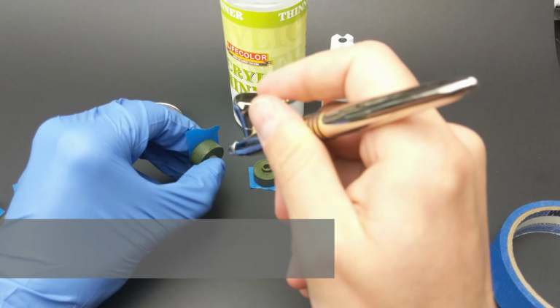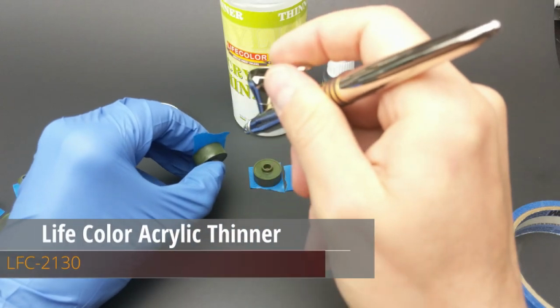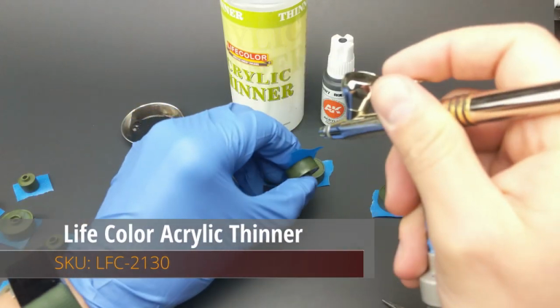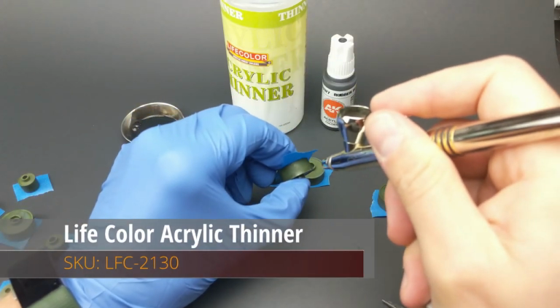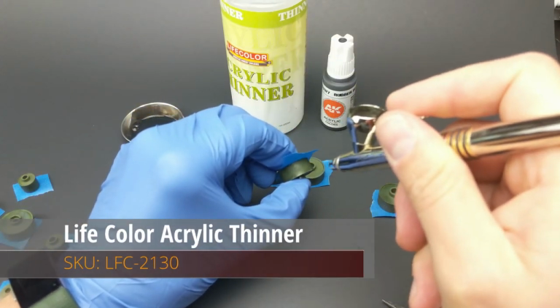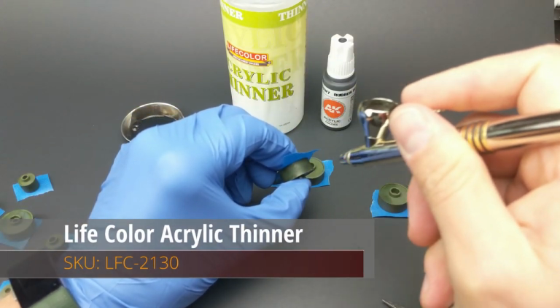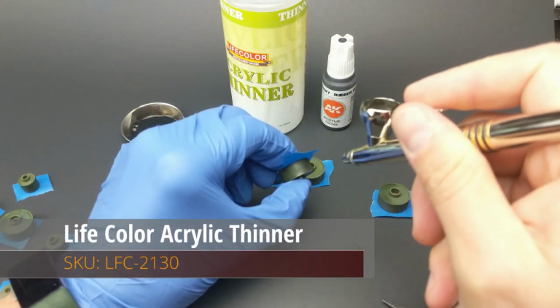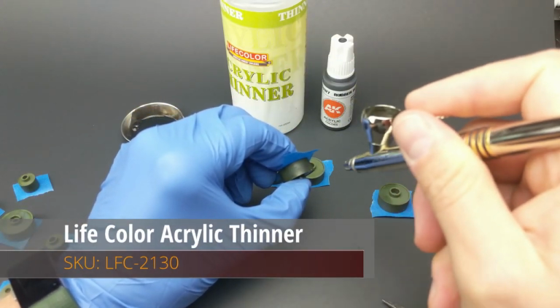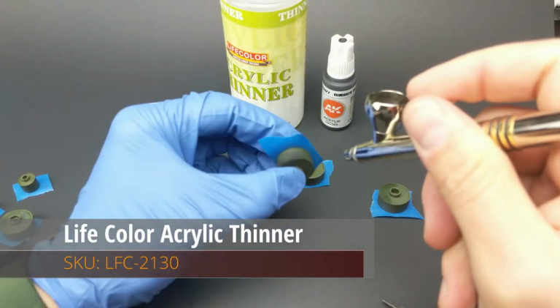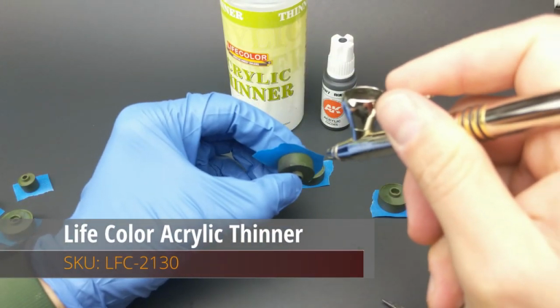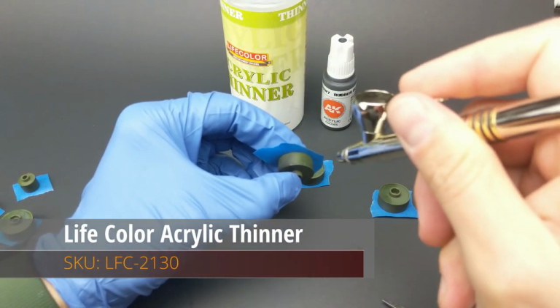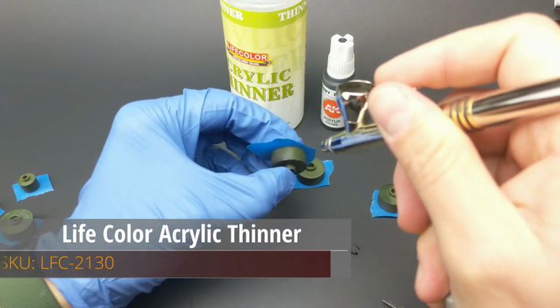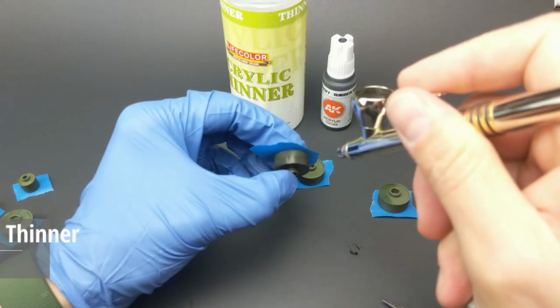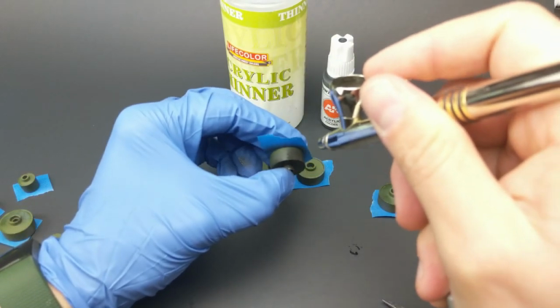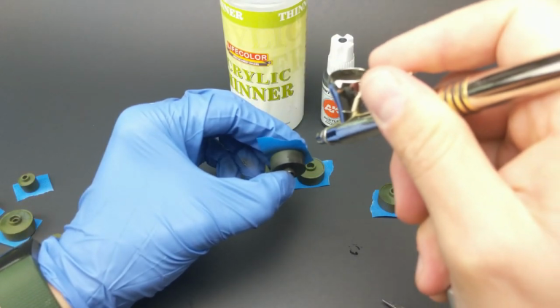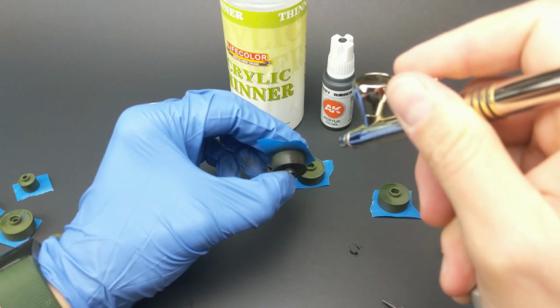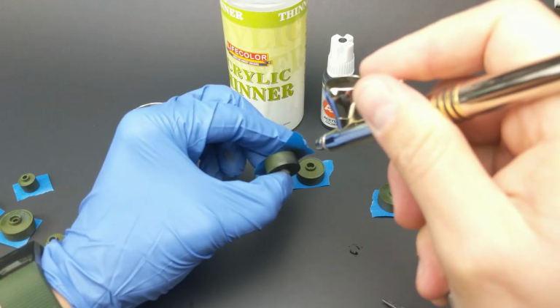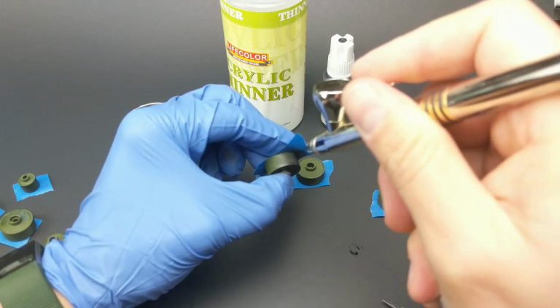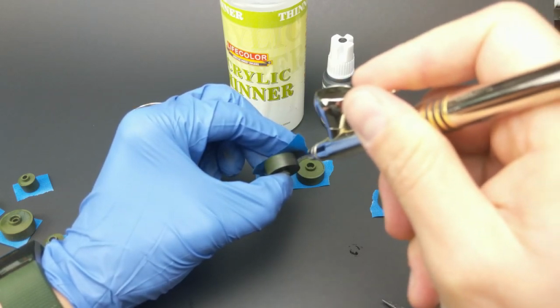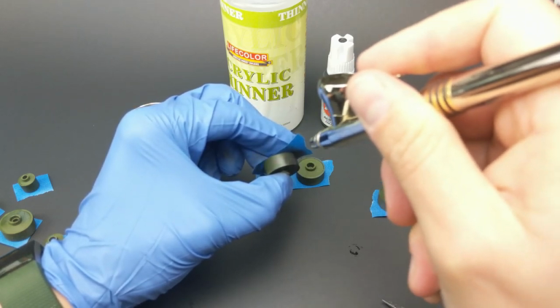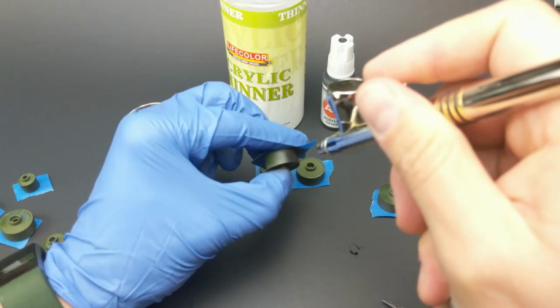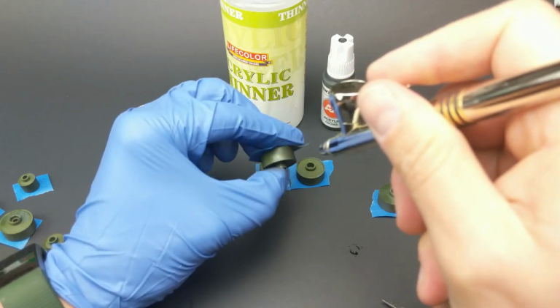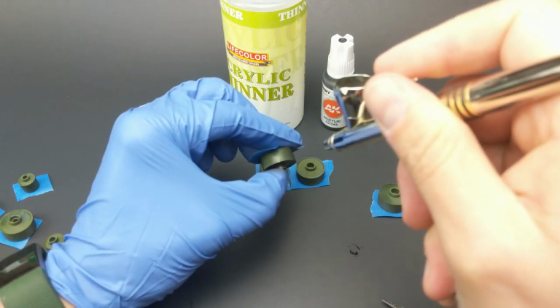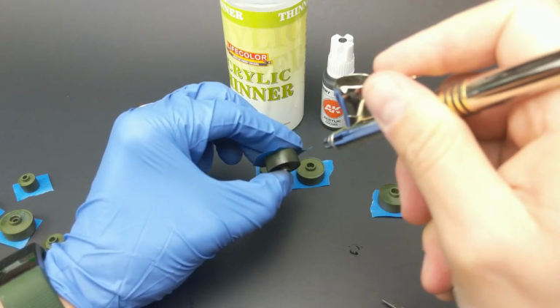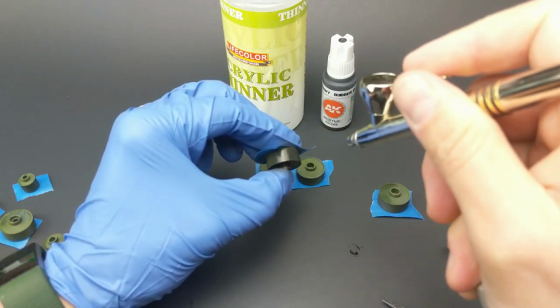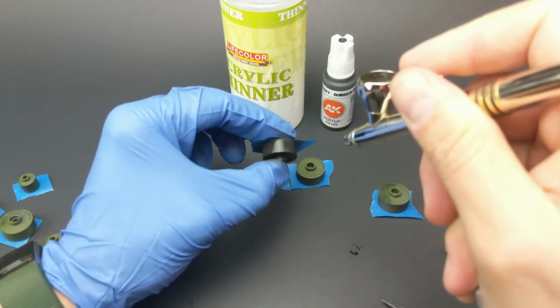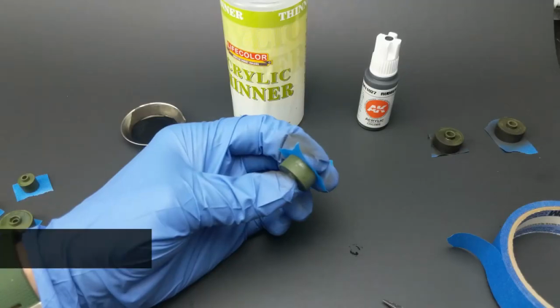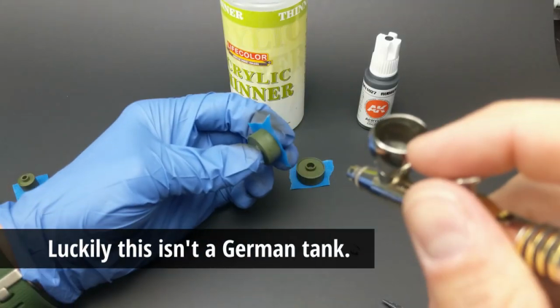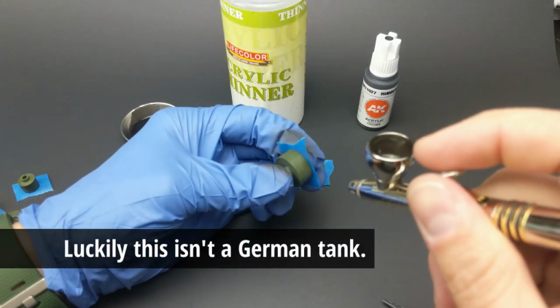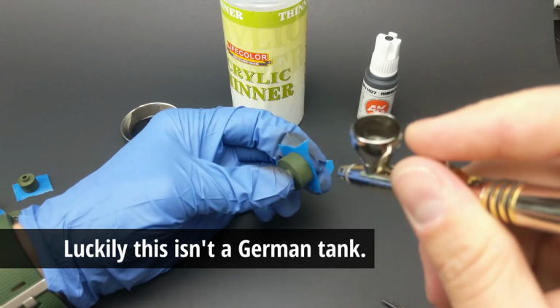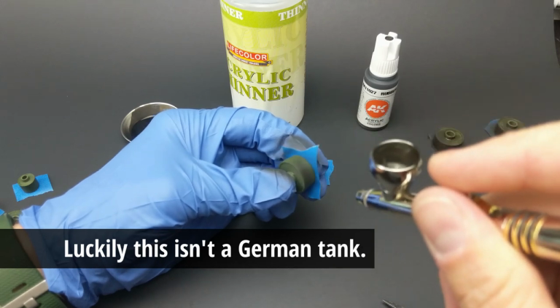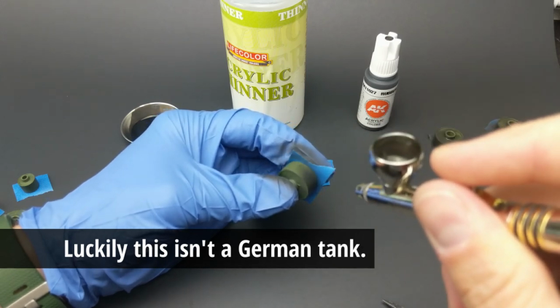I like to use rubber black because this is a great color that can be either used for steel, or a base coat for steel, or a base coat for the darker rubber color that was actually used by the tanks.